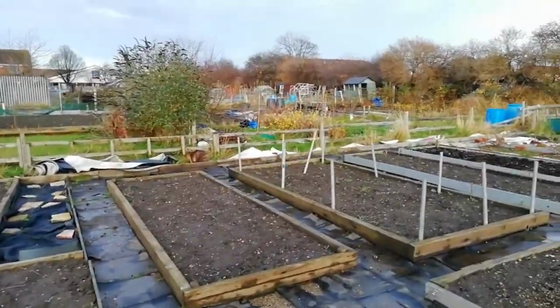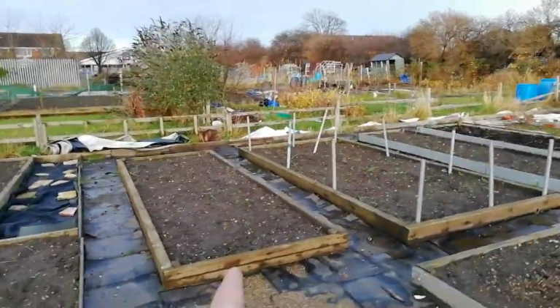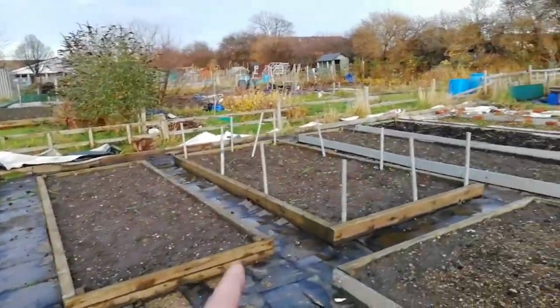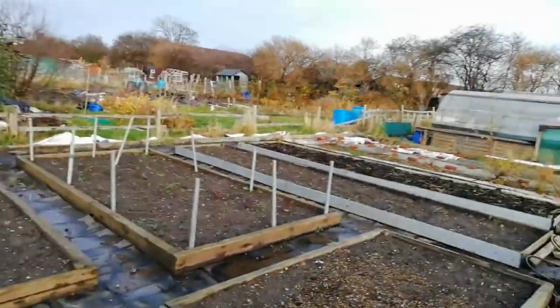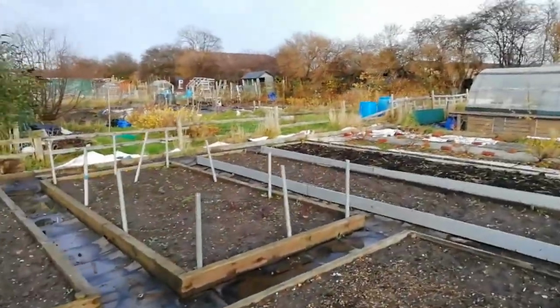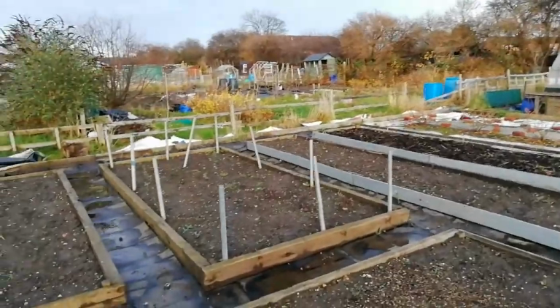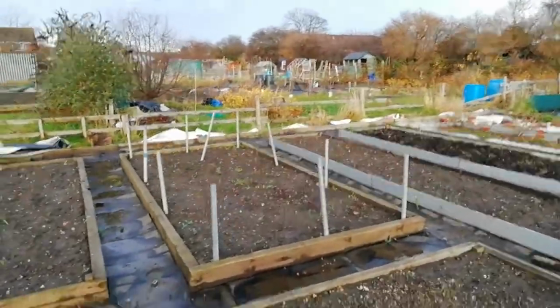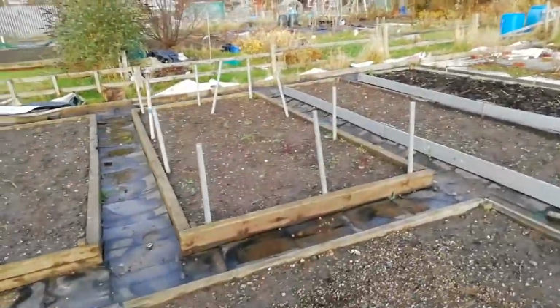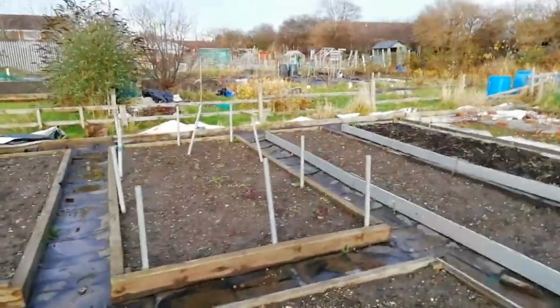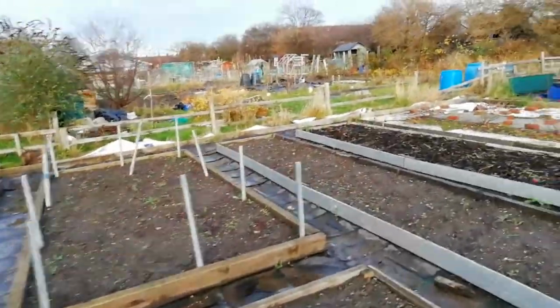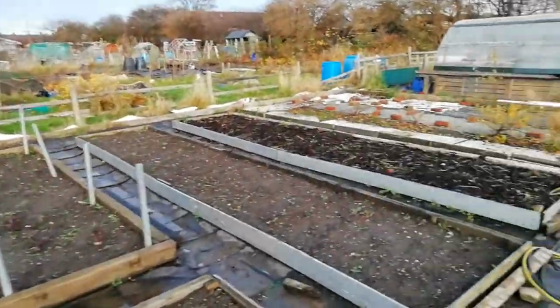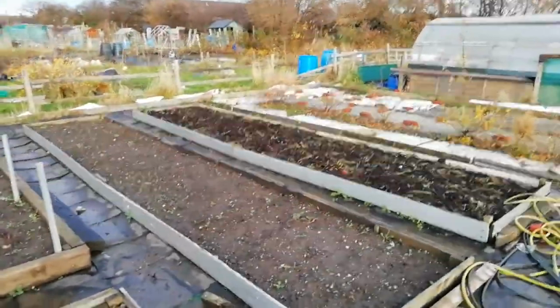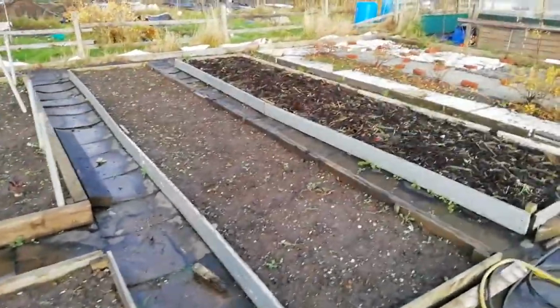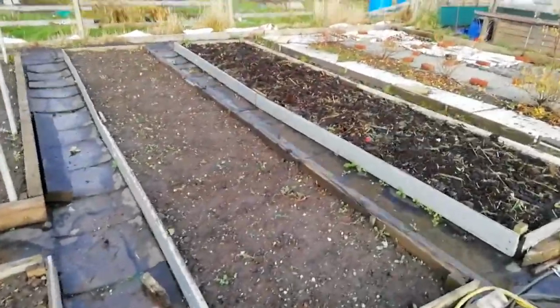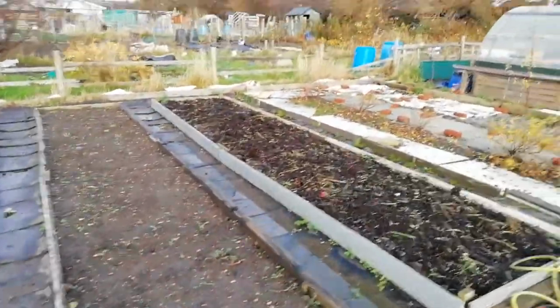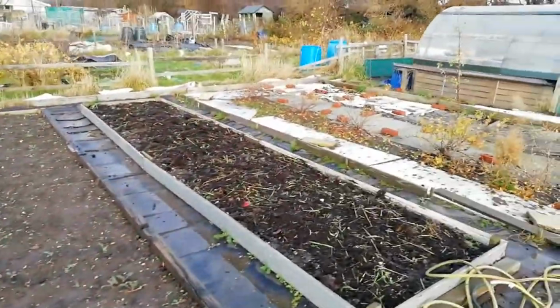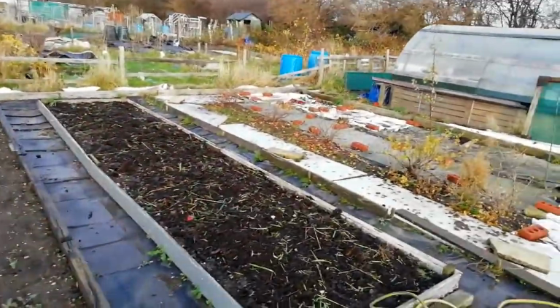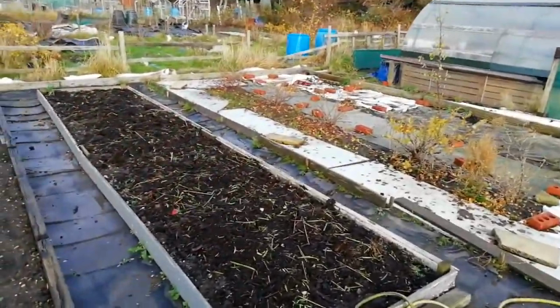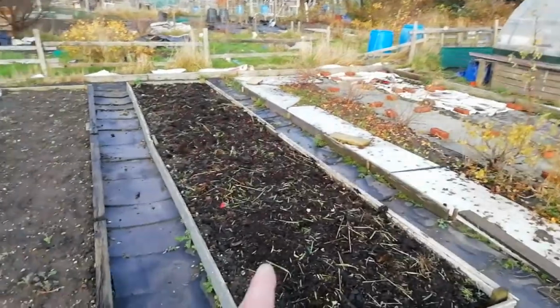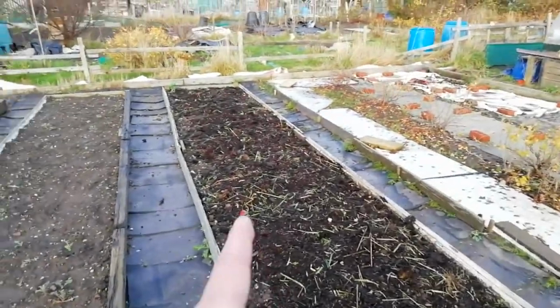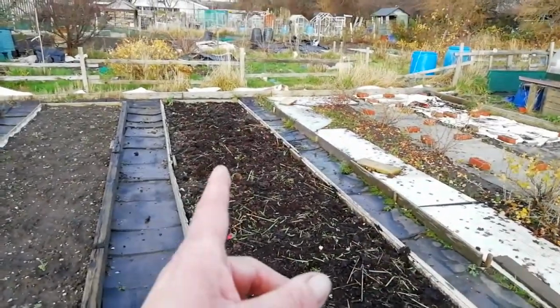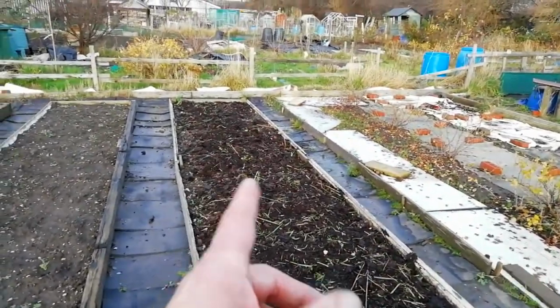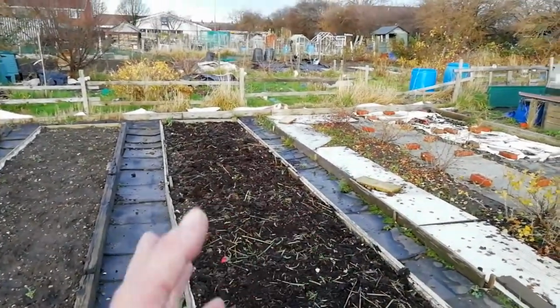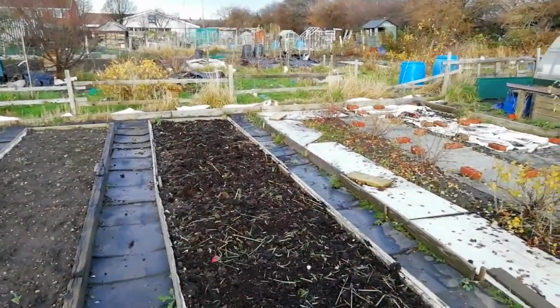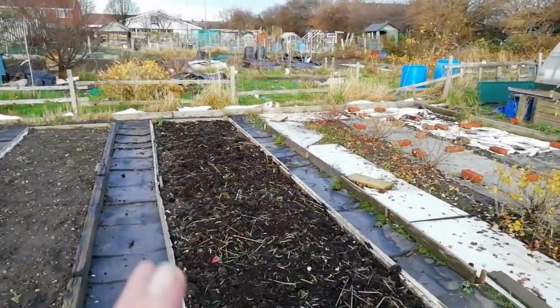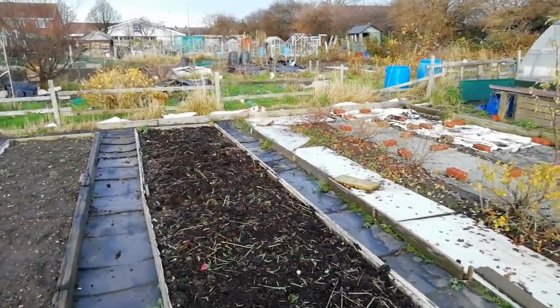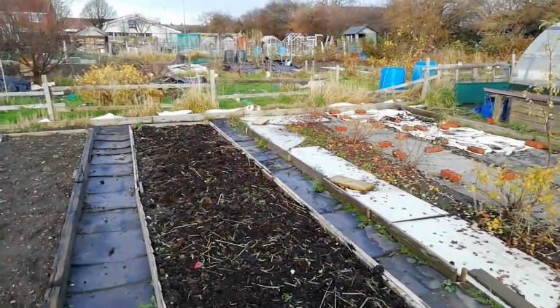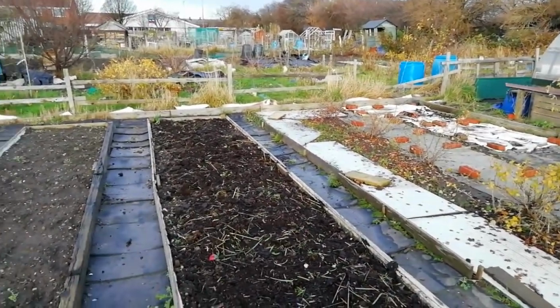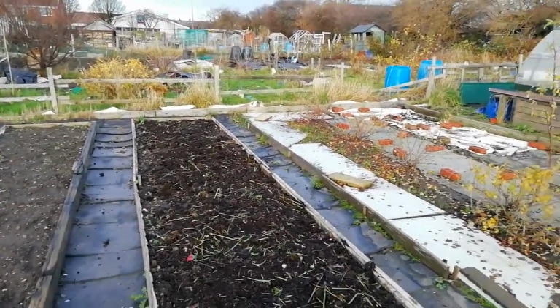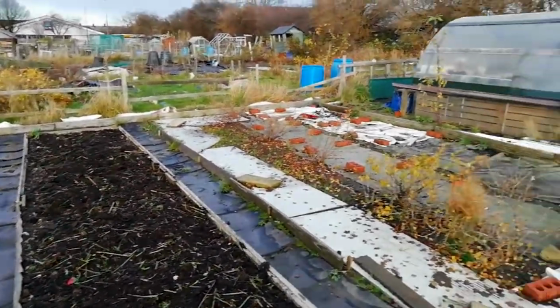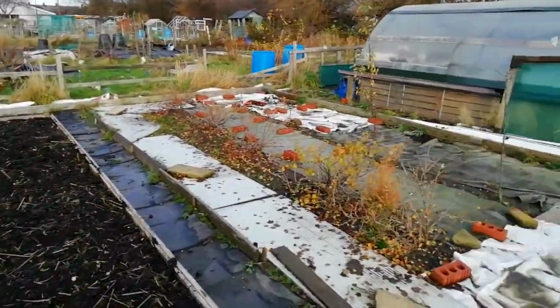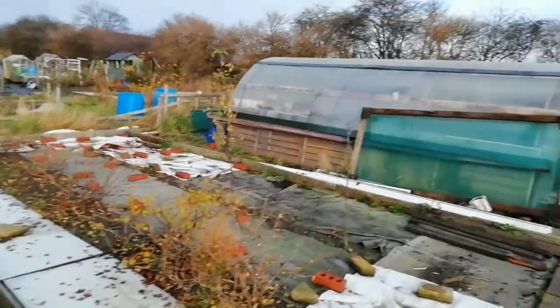There's a bit of weed in there, same as the rest of them — a bit of weed, not too worry about. Same on that one. This one's got some old leaf mould on, a few weeds on the top which I've dug up, which I'll show where I've got them from.